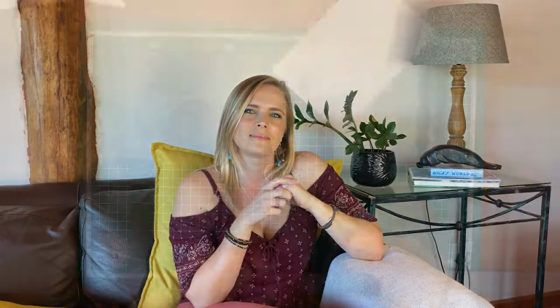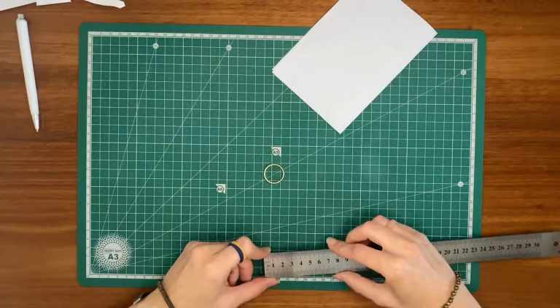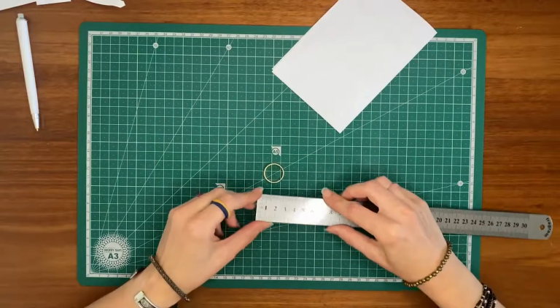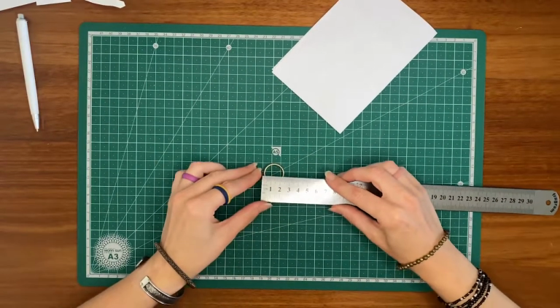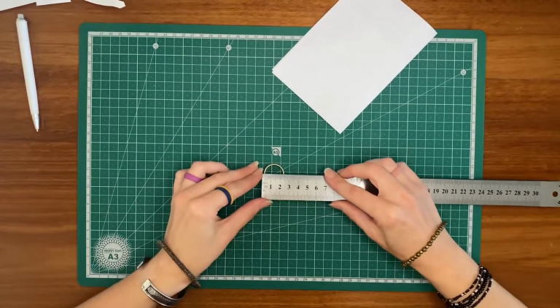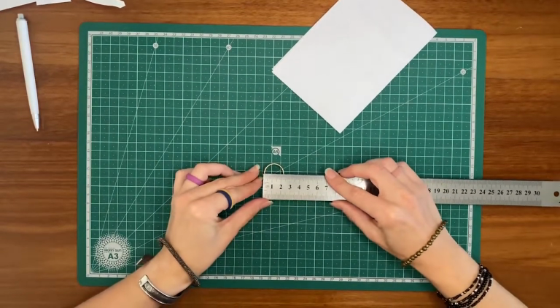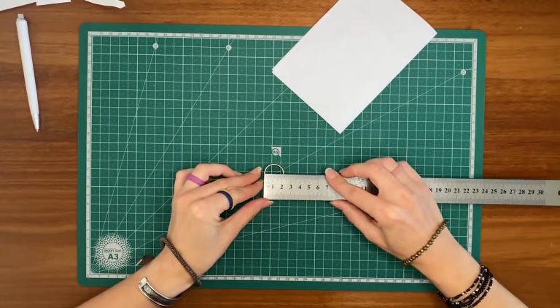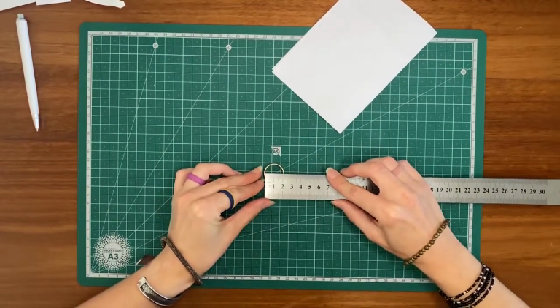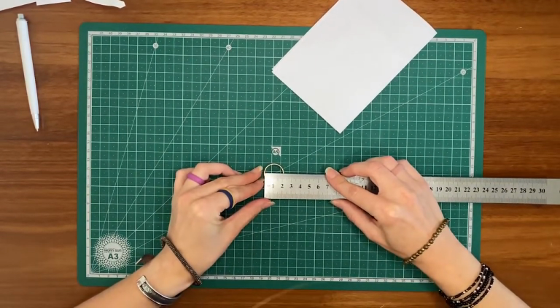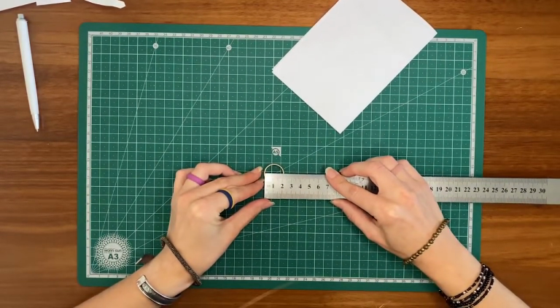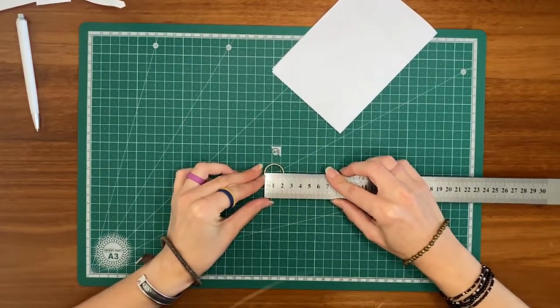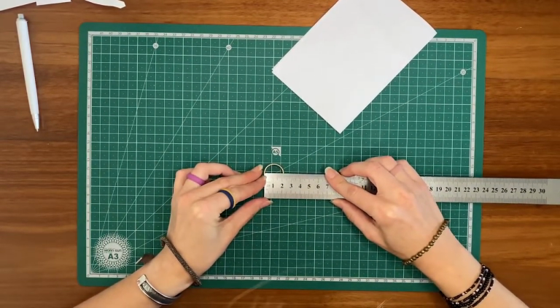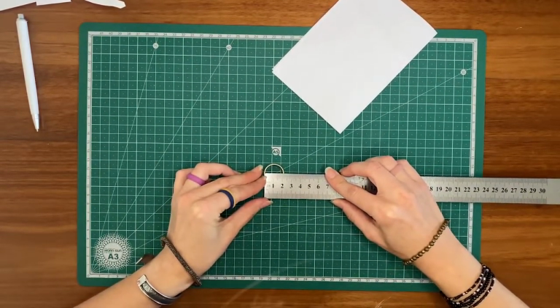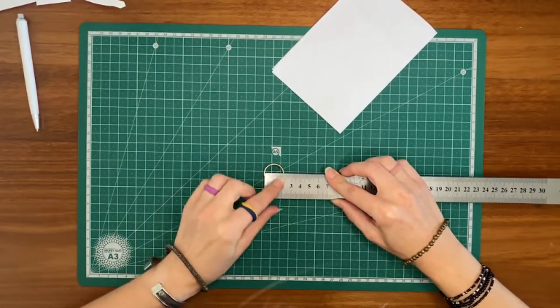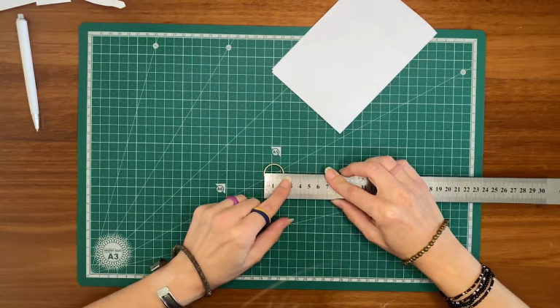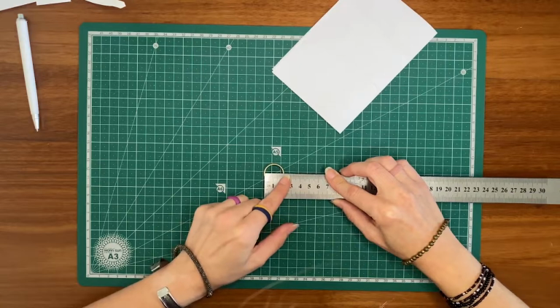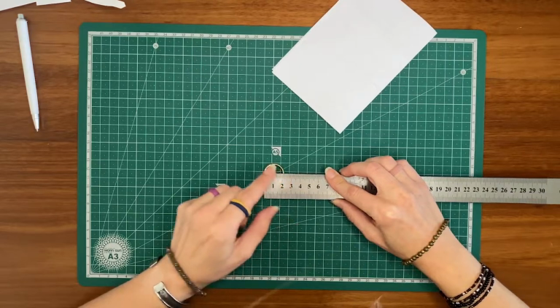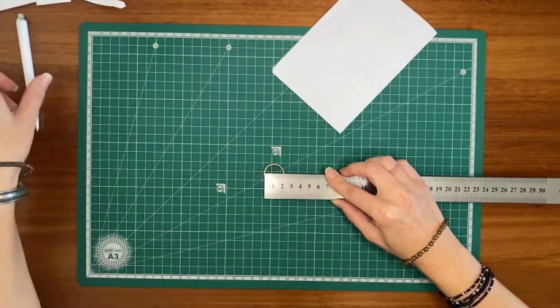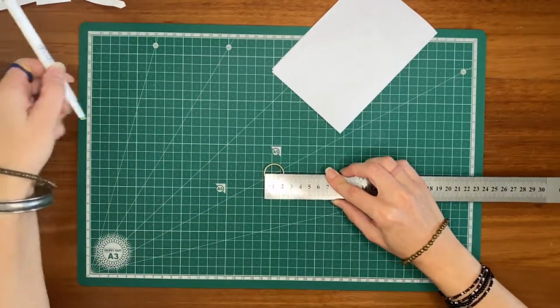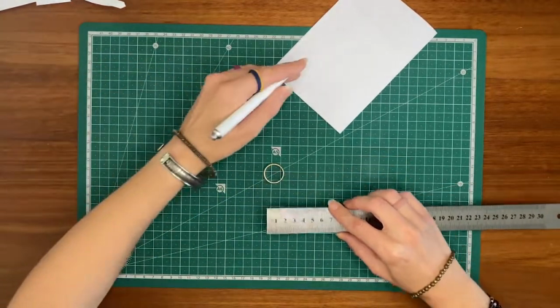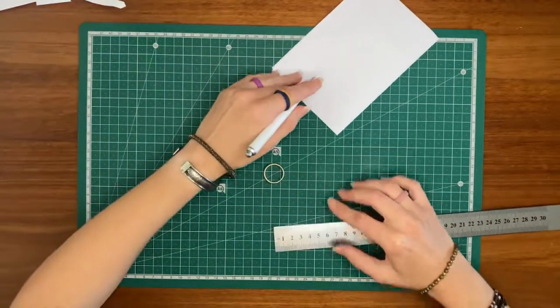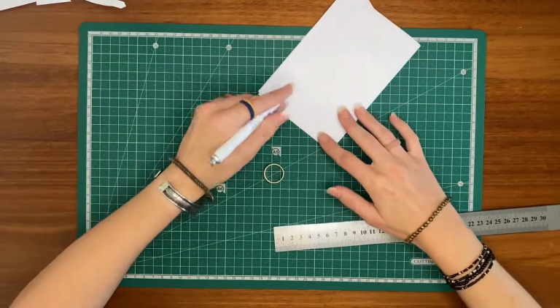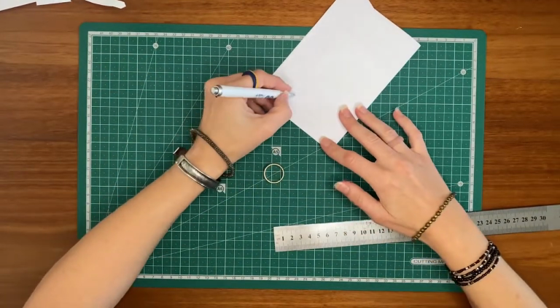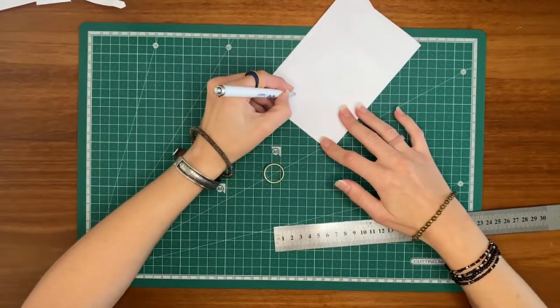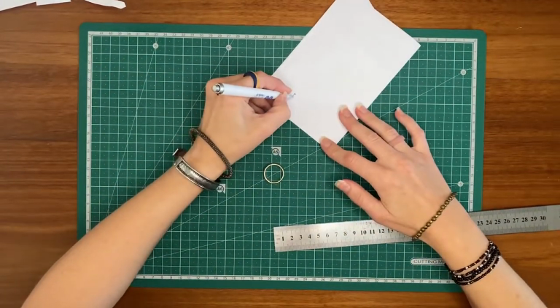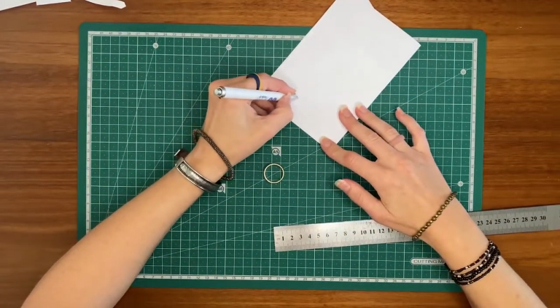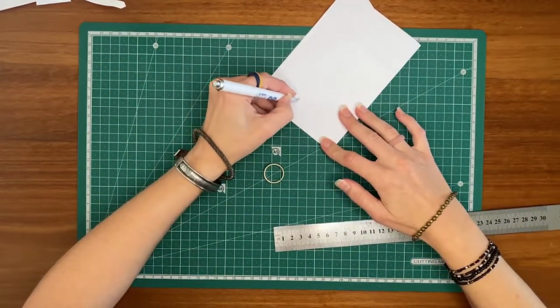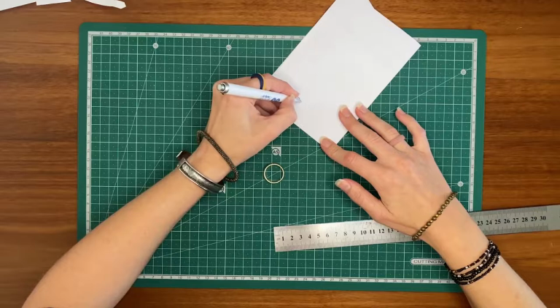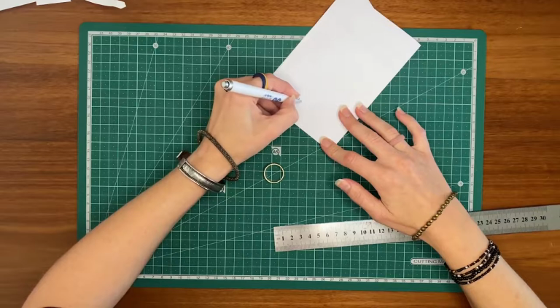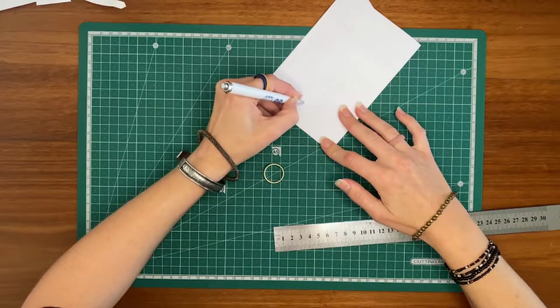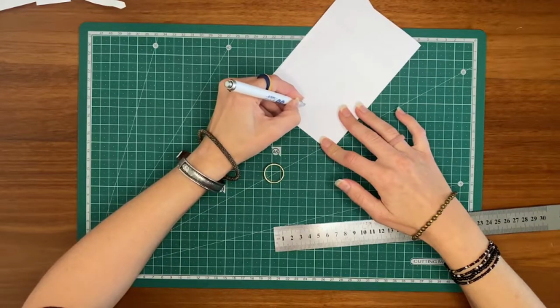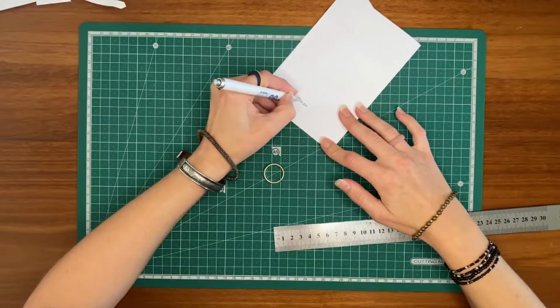If you don't have a printer, simply measure the diameter of your regular ring with a ruler. Make sure you measure across your ring on the inside at its widest point and compare the measurement with the ring sizes in our sizing guide.